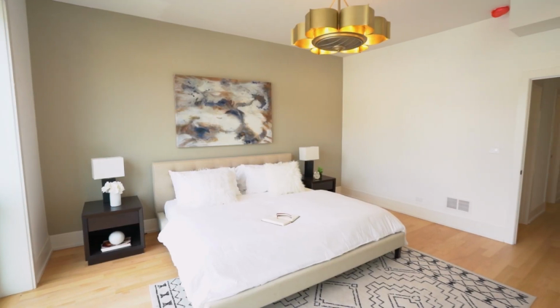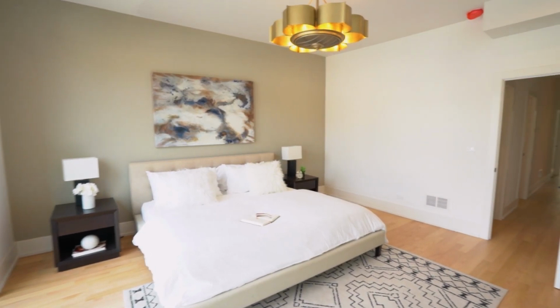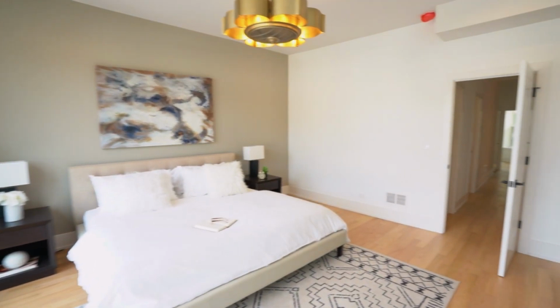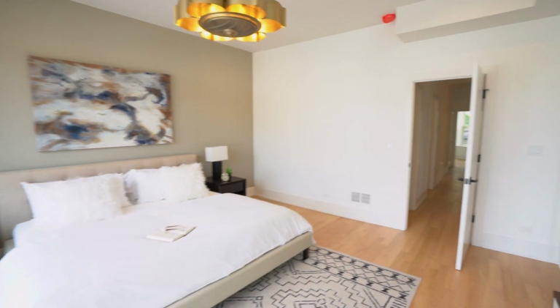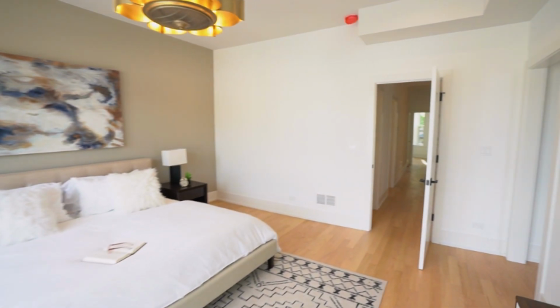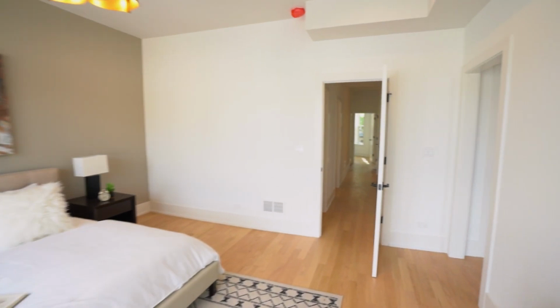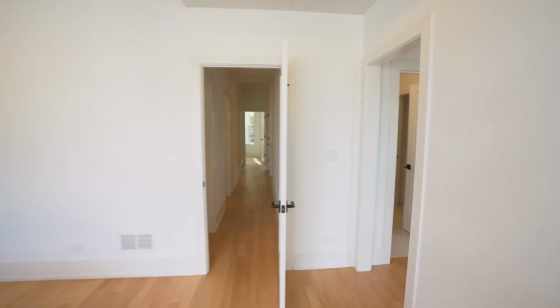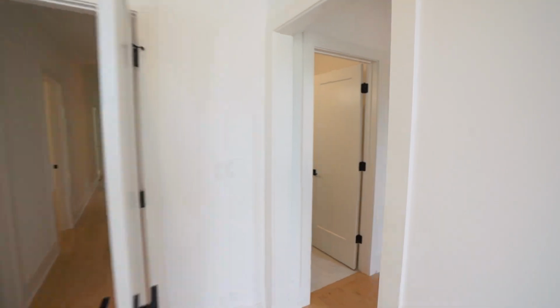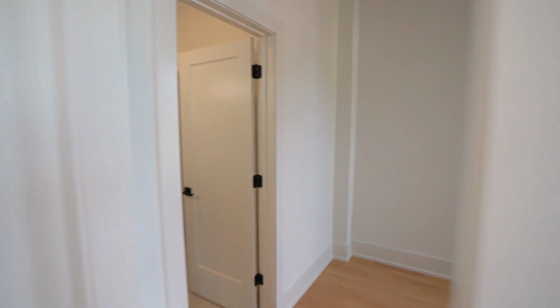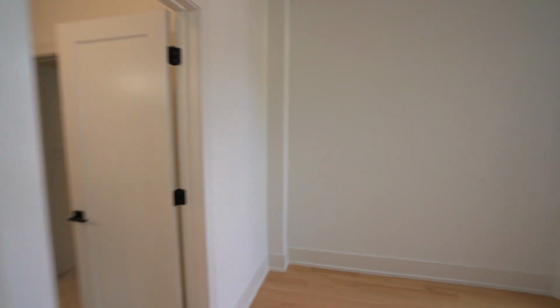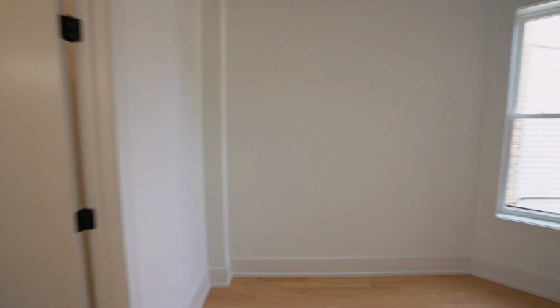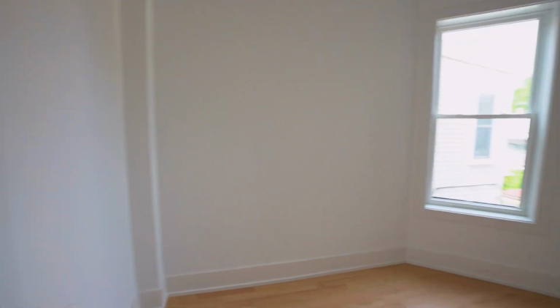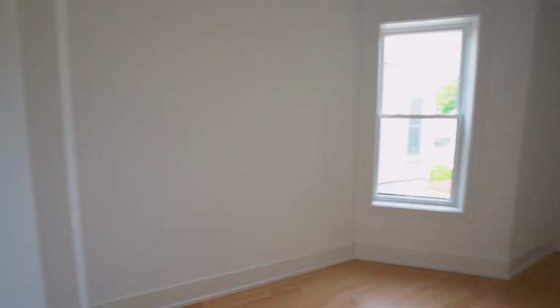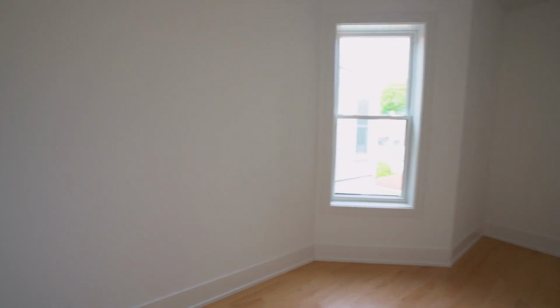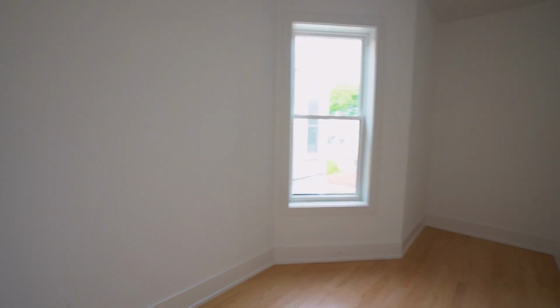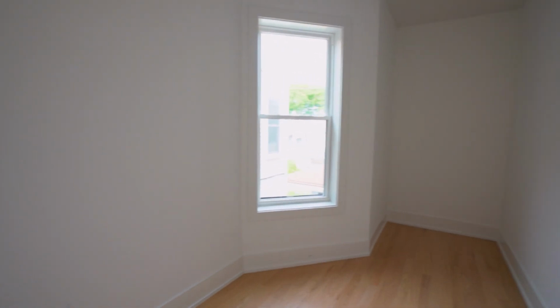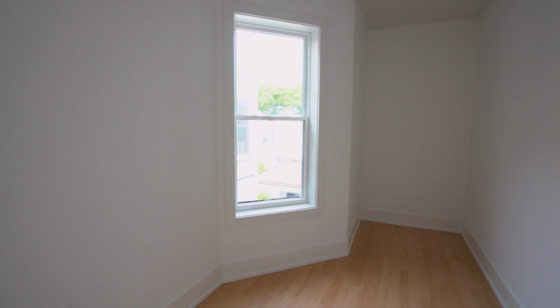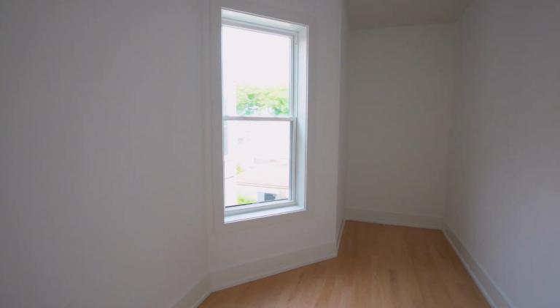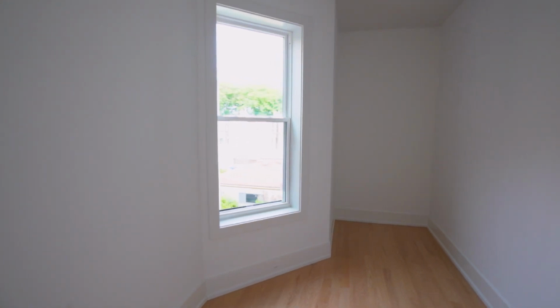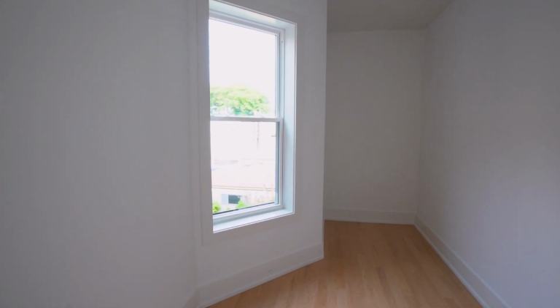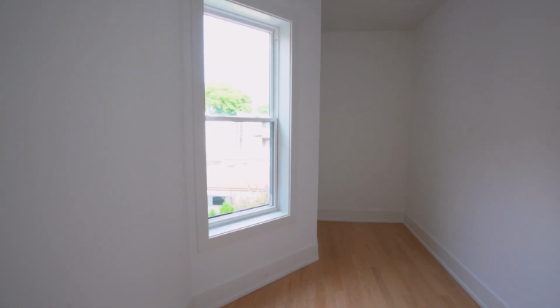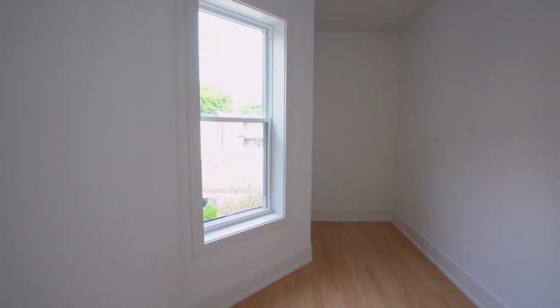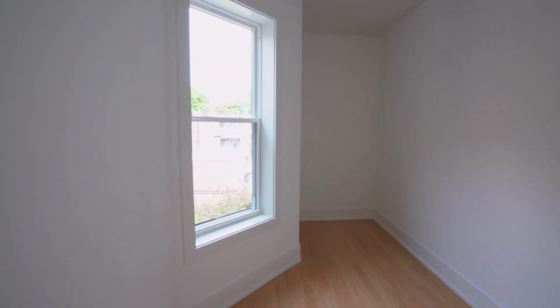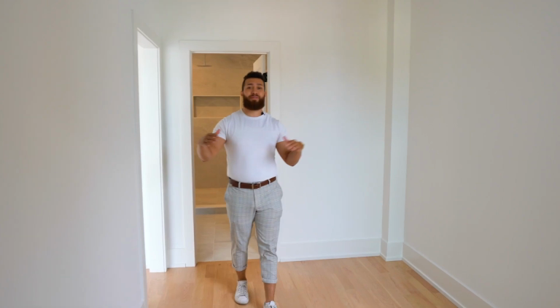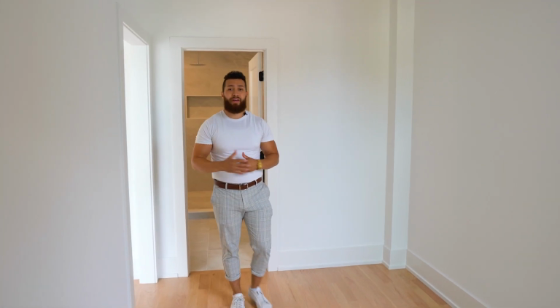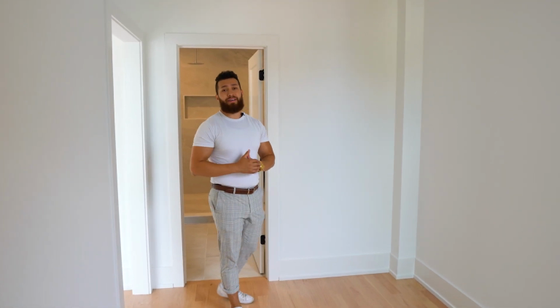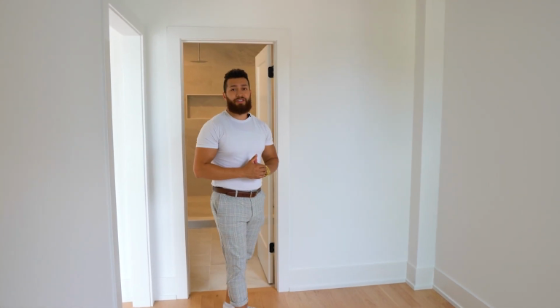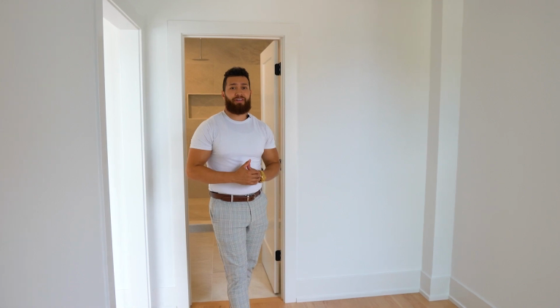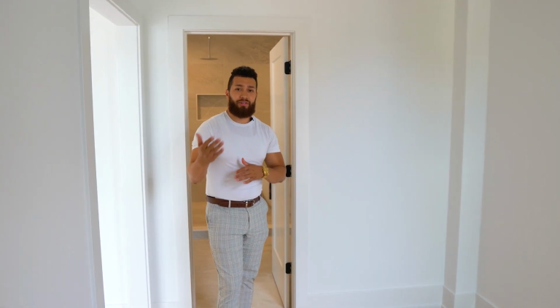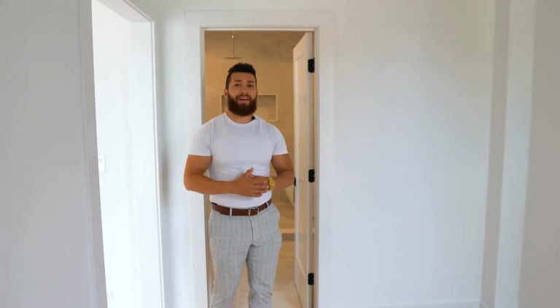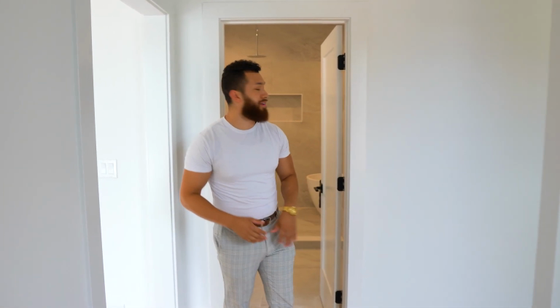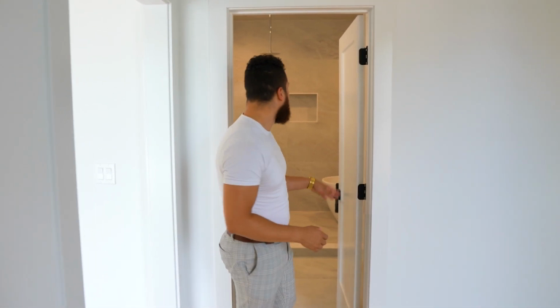Right next to the primary suite, it seems like a guest bedroom — but it's not. It actually is a walk-in closet, and it's huge. The builder is going to install some closet fixtures in here so that you can hang up all your nice clothes.